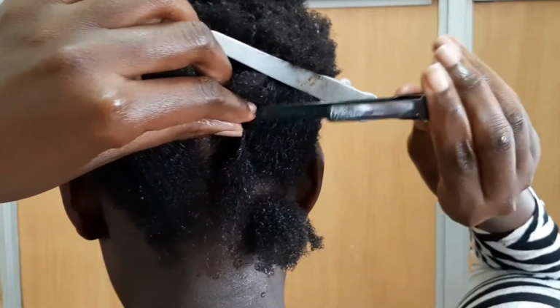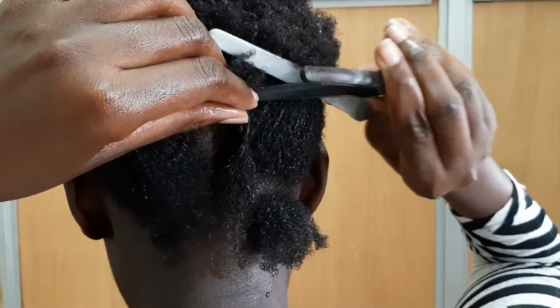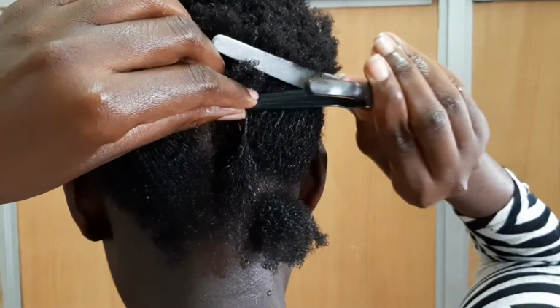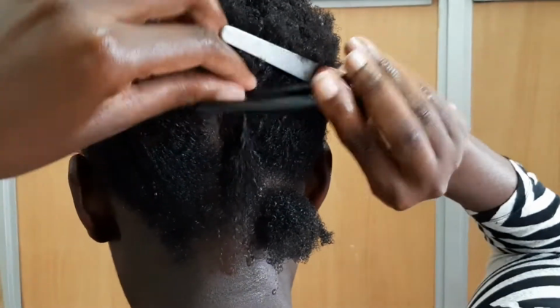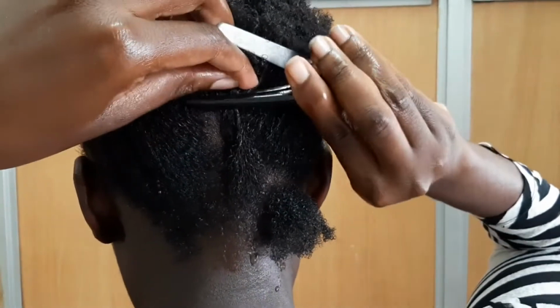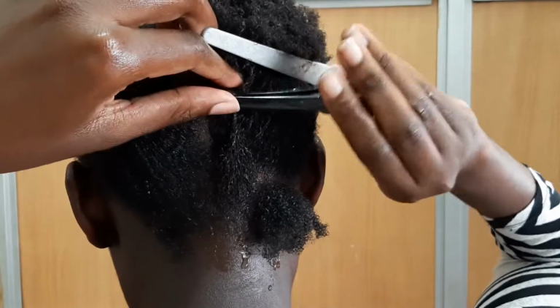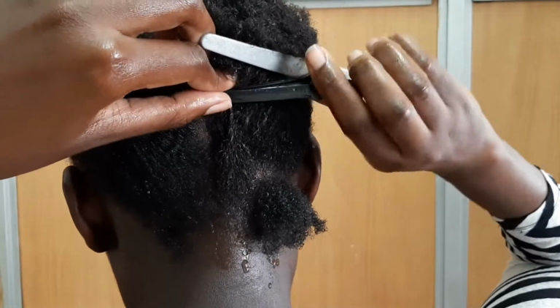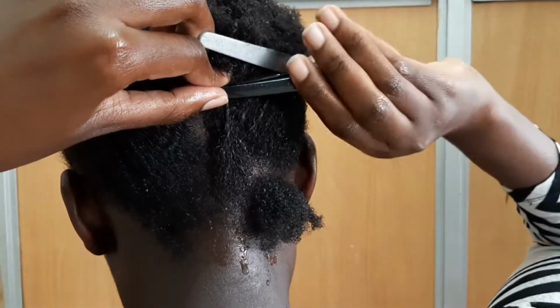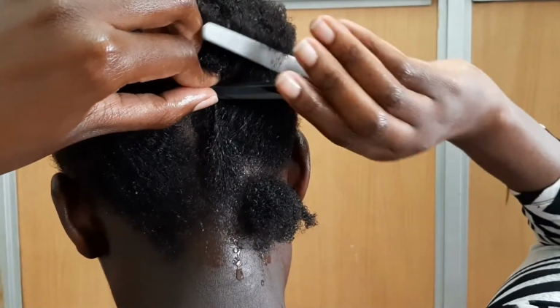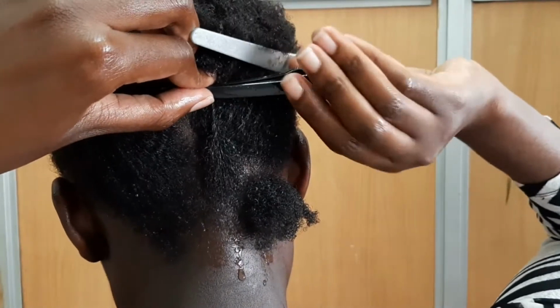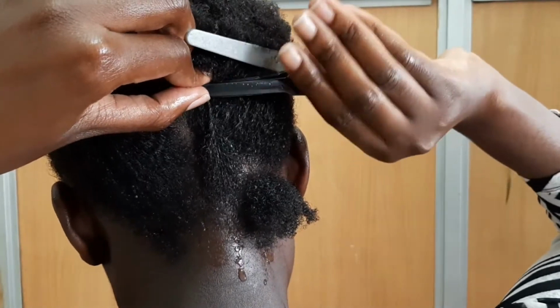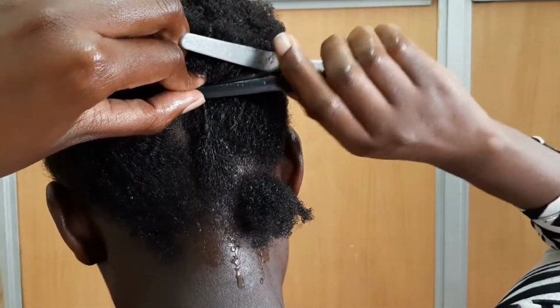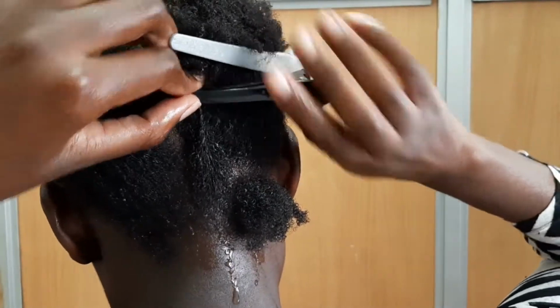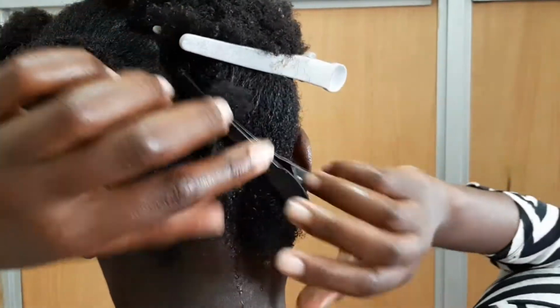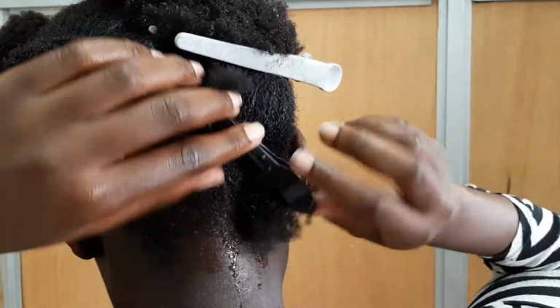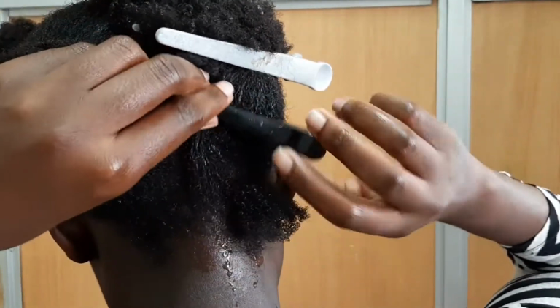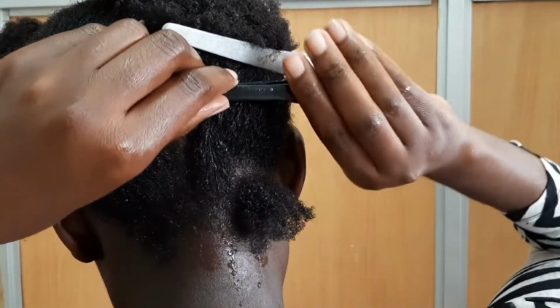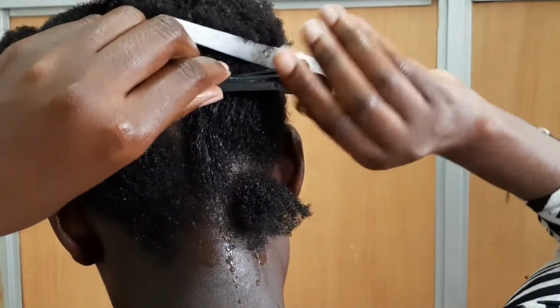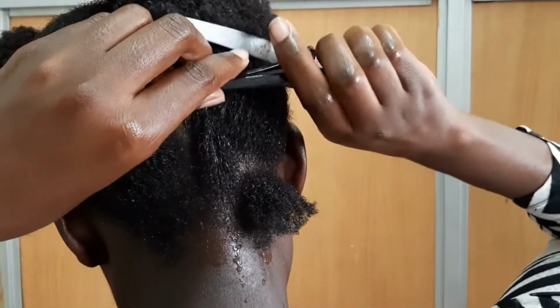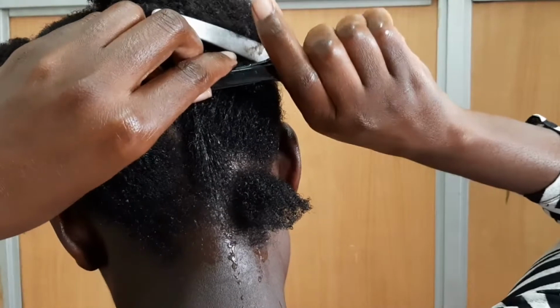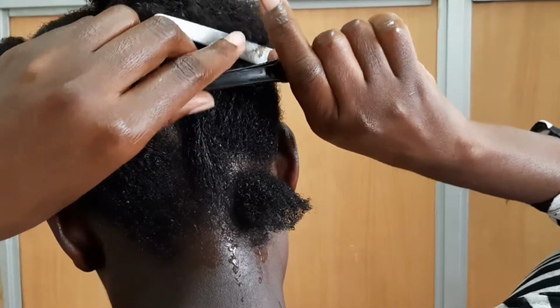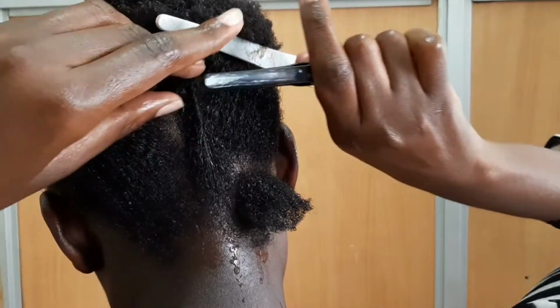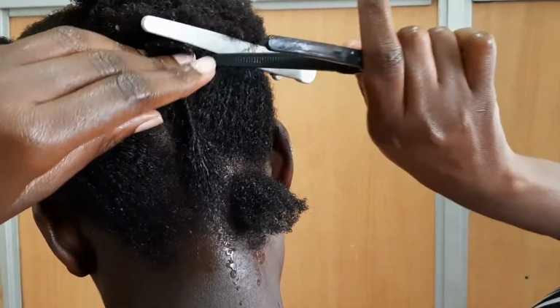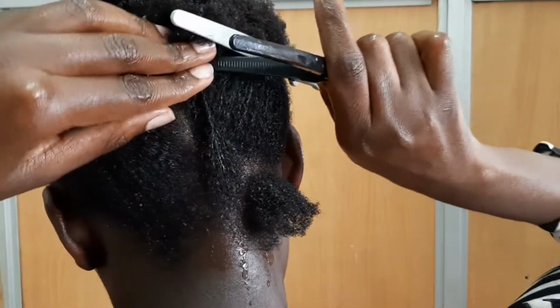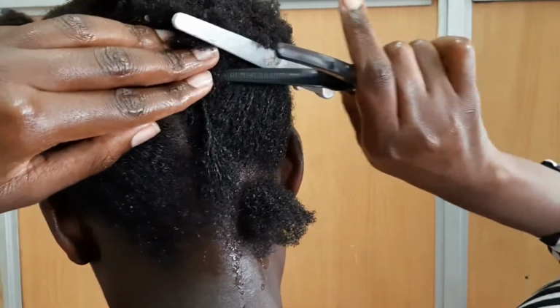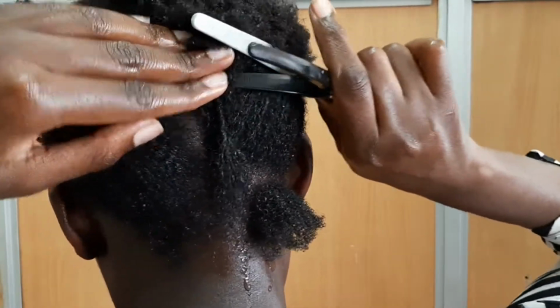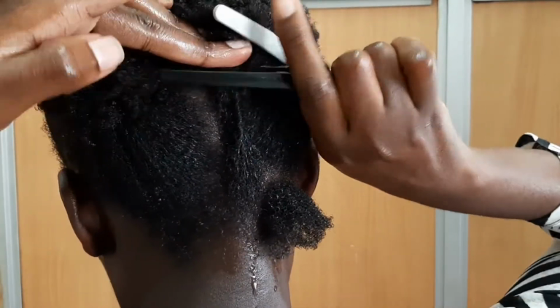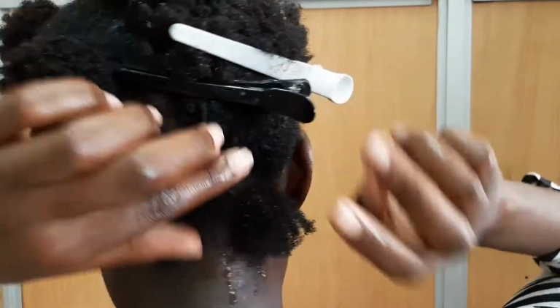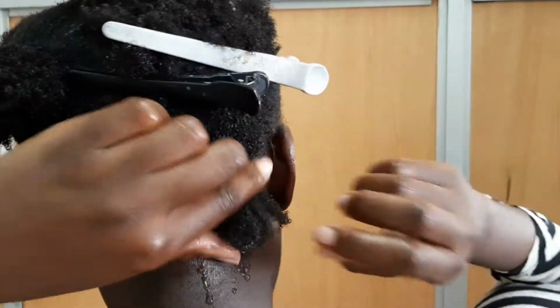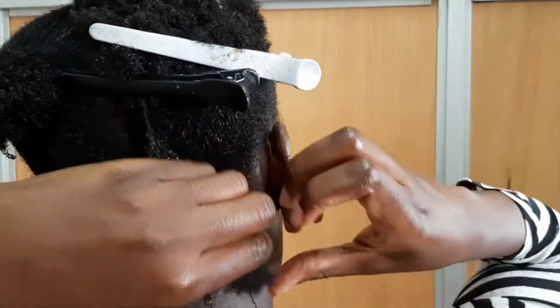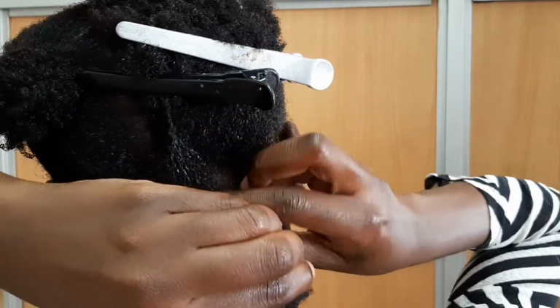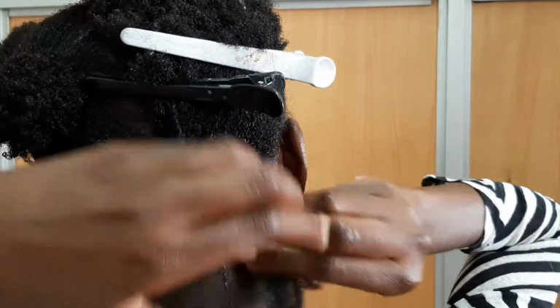I always use the bigger clip to hold the larger volume of hair away, and then the smaller clips to hold the smaller sections away.